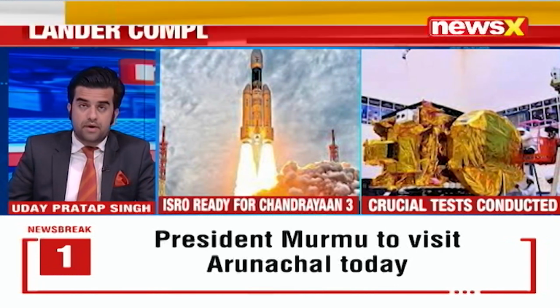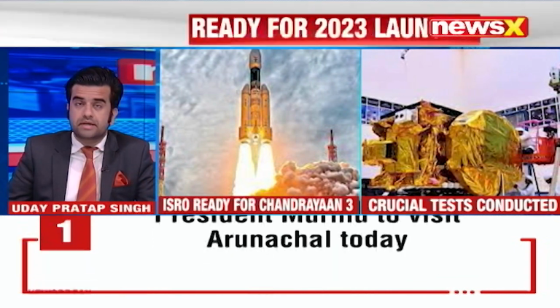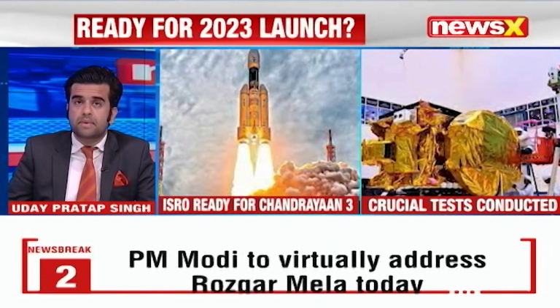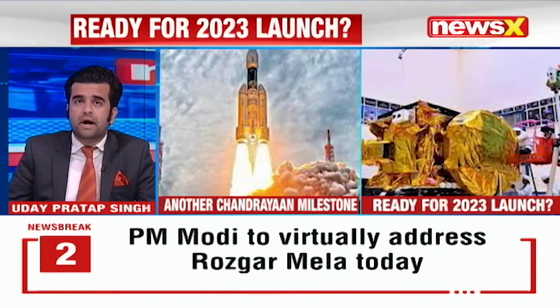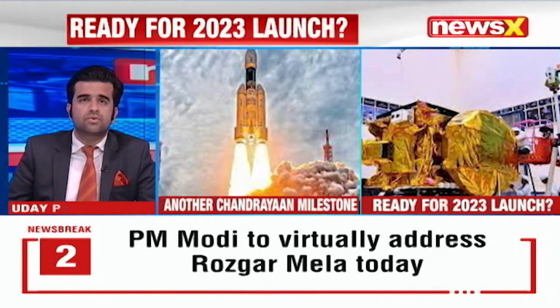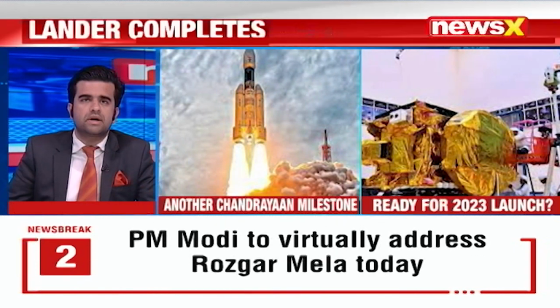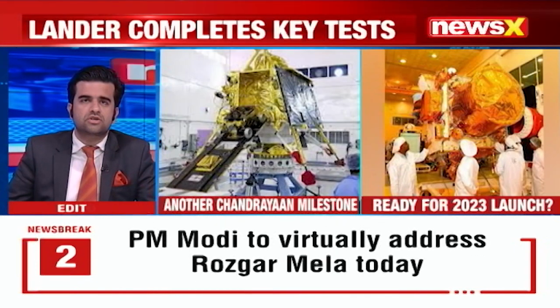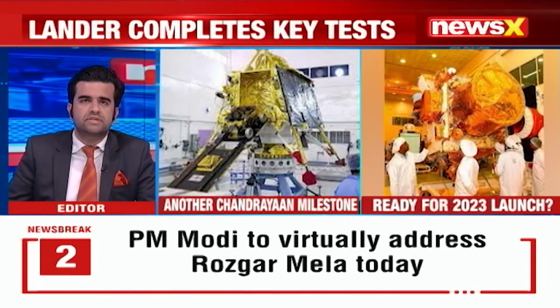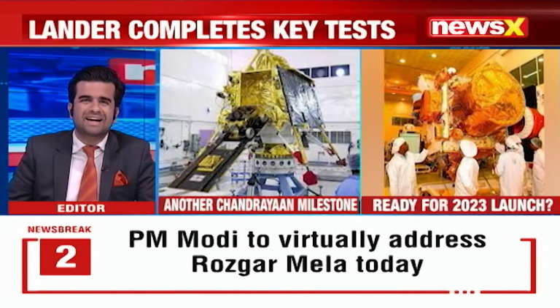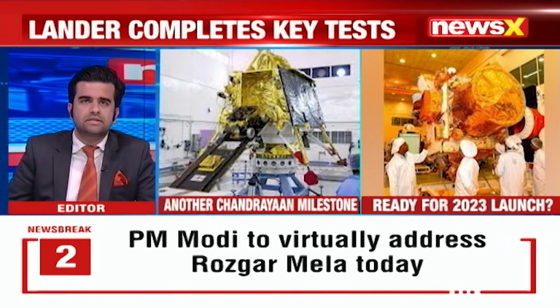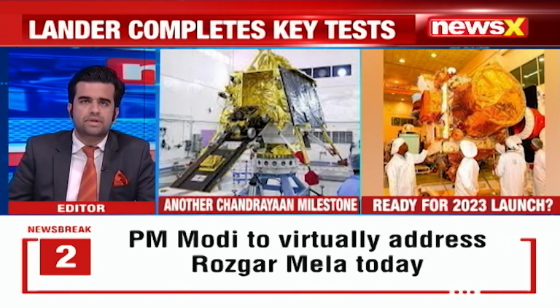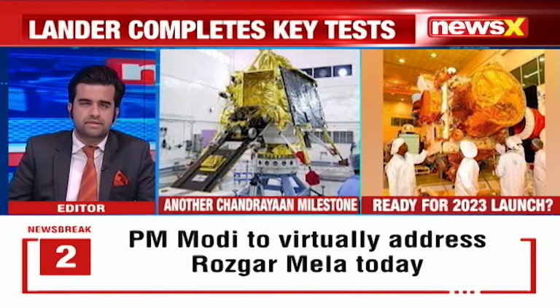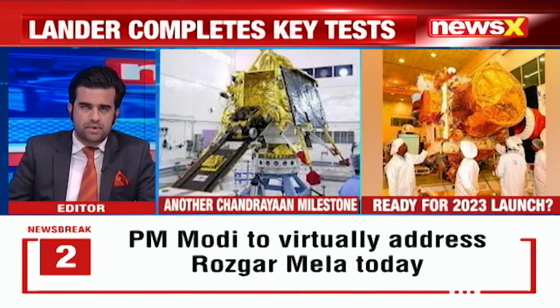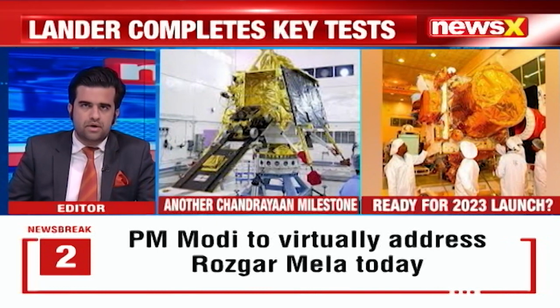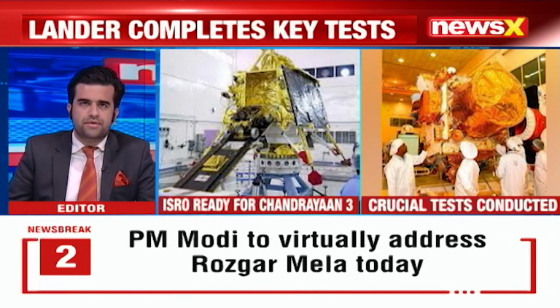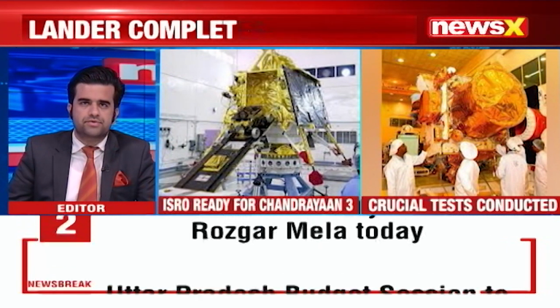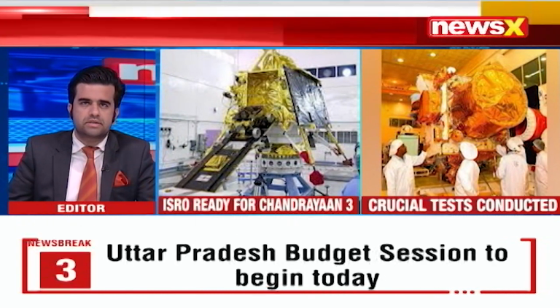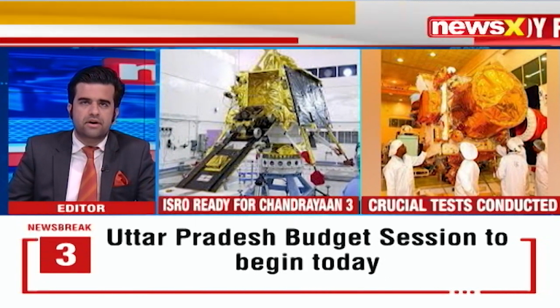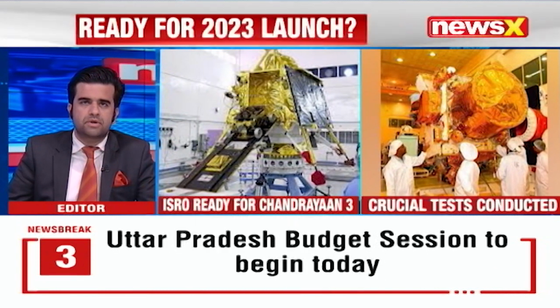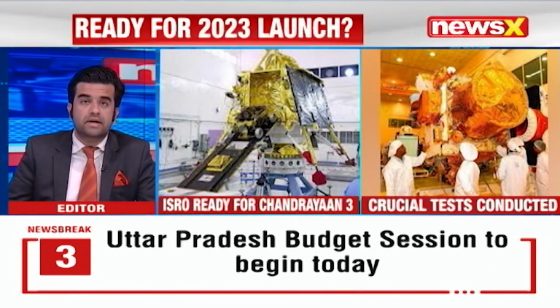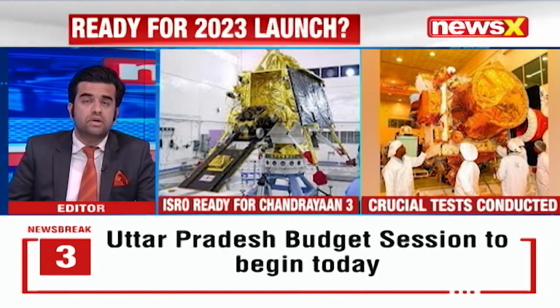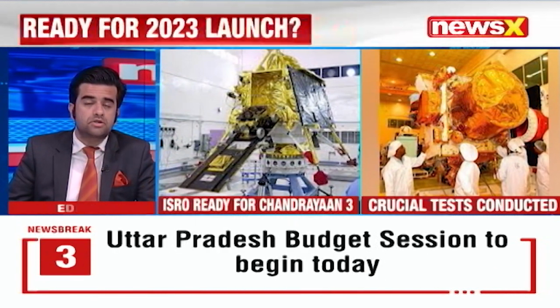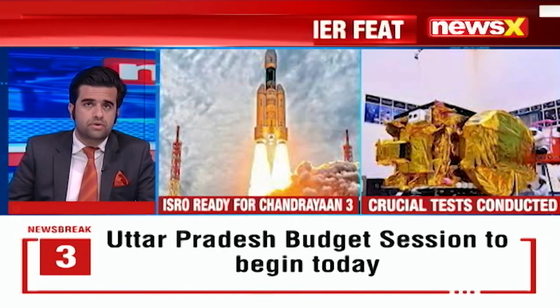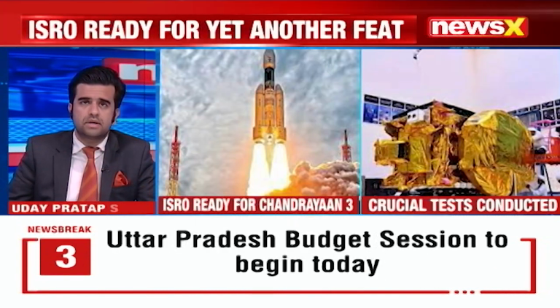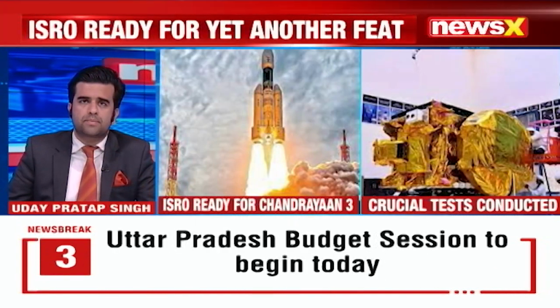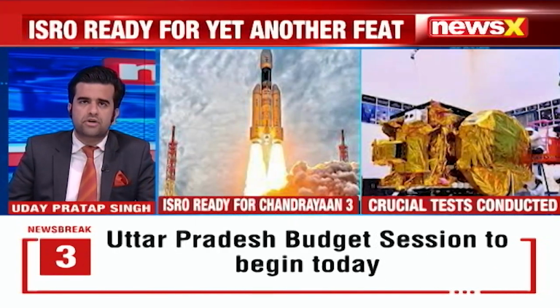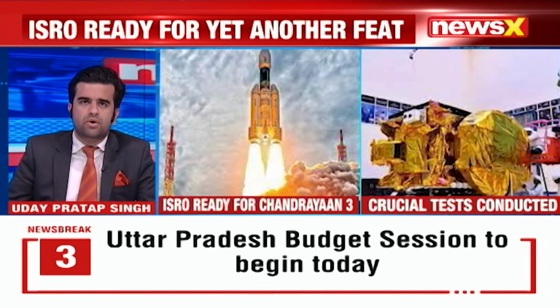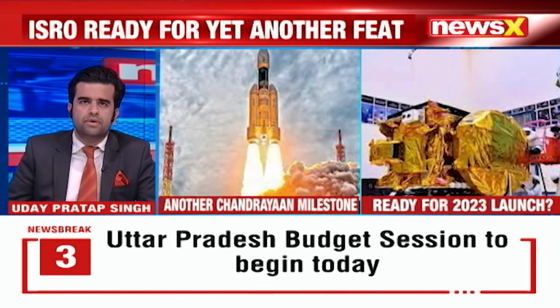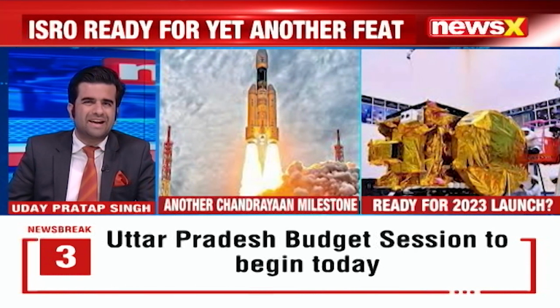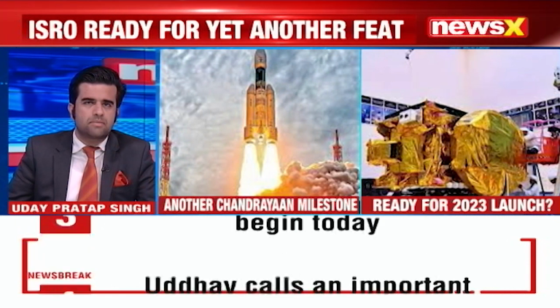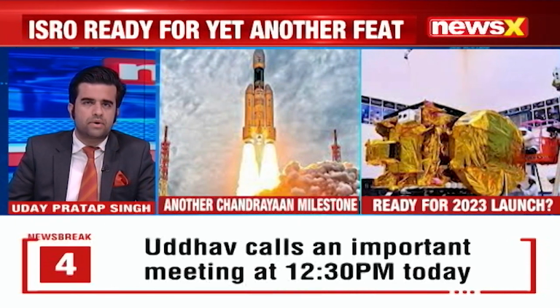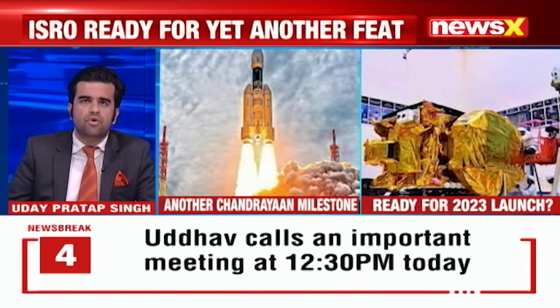This test is a major milestone in the realization of the satellites, ISRO said in a statement. Chandrayaan-3's interplanetary mission has three major modules: the propulsion module, the lander module, and the rover.